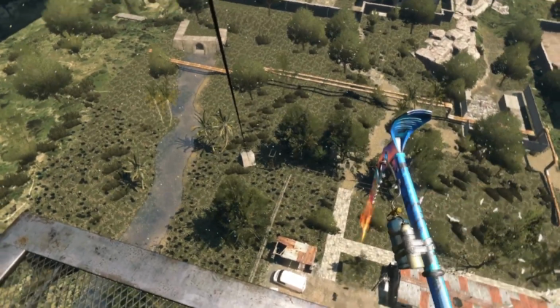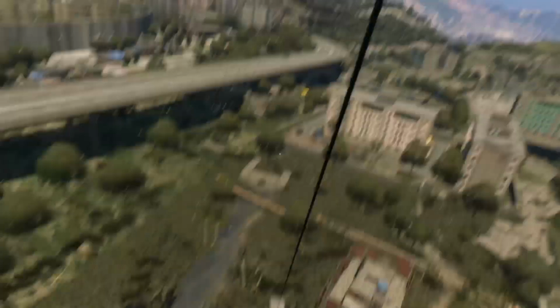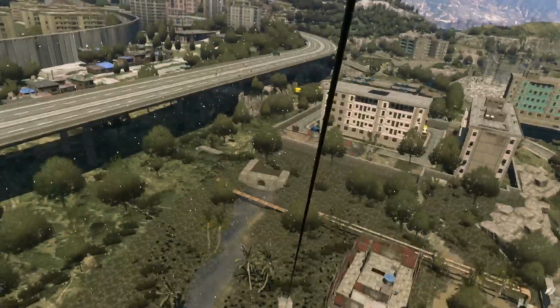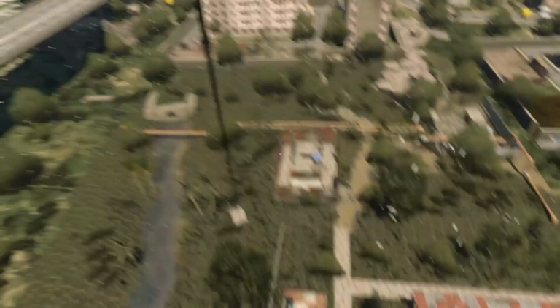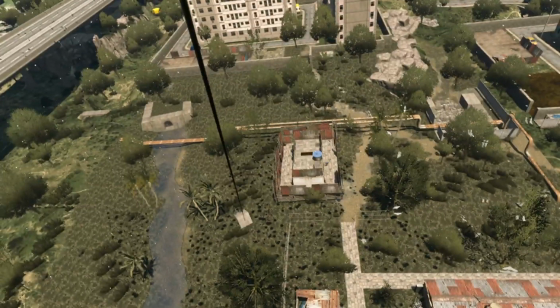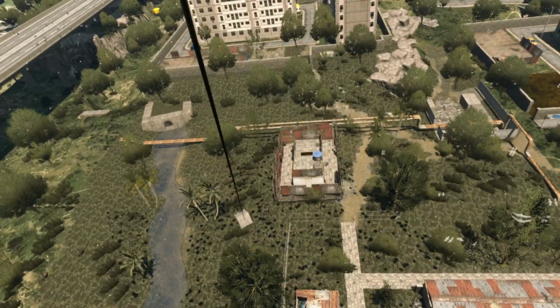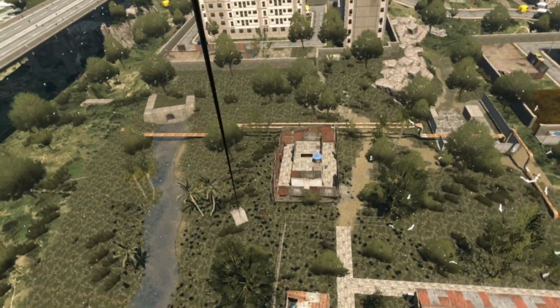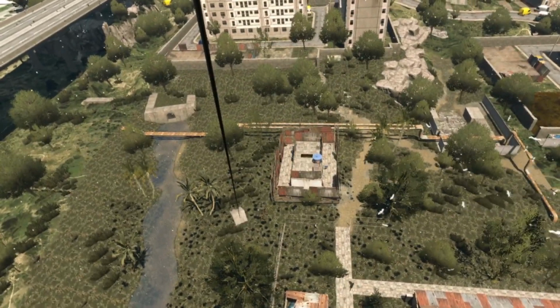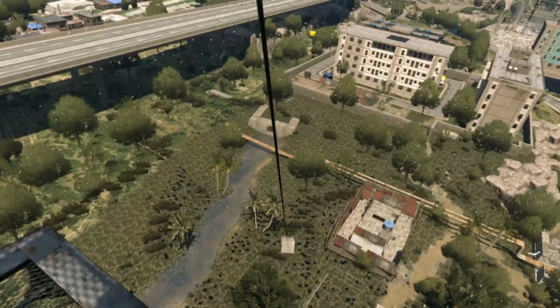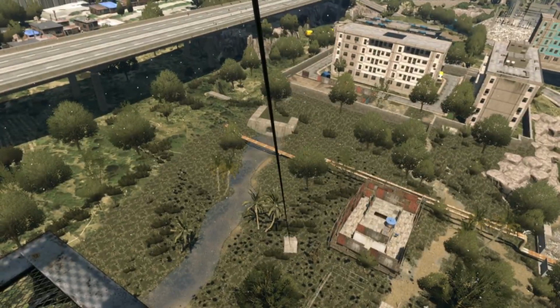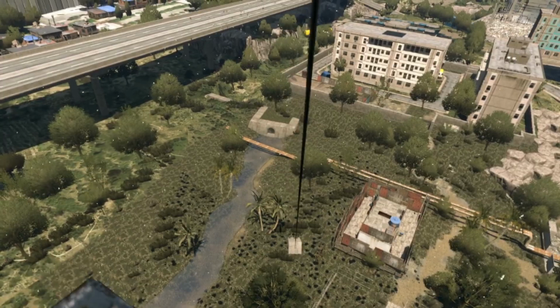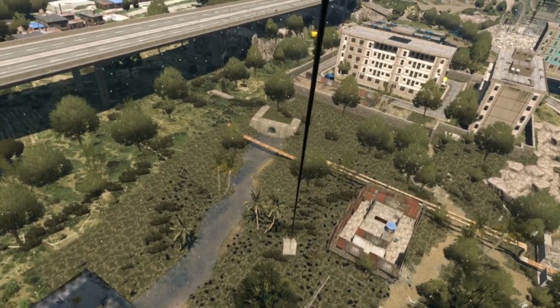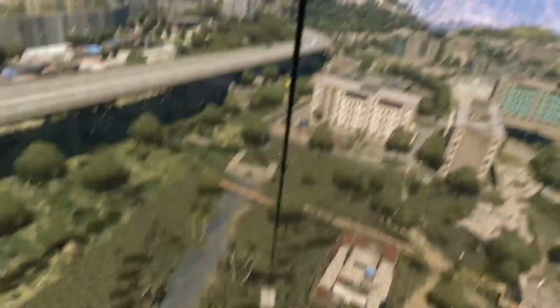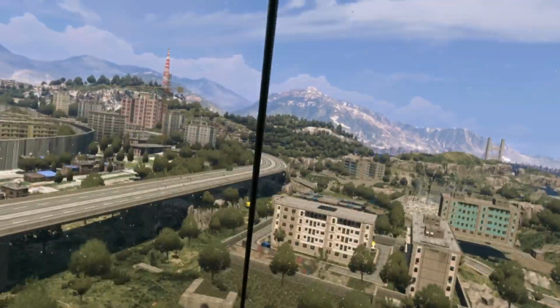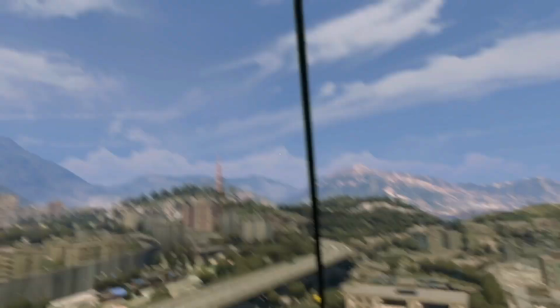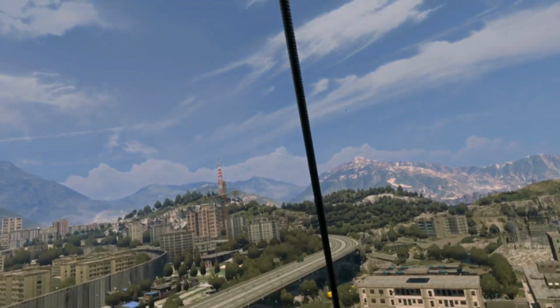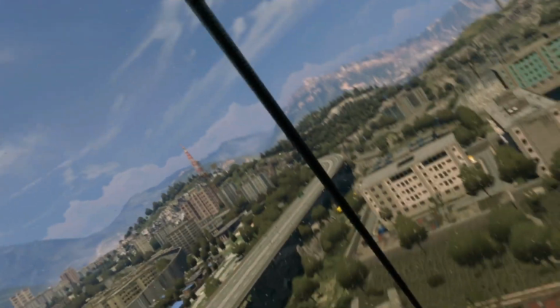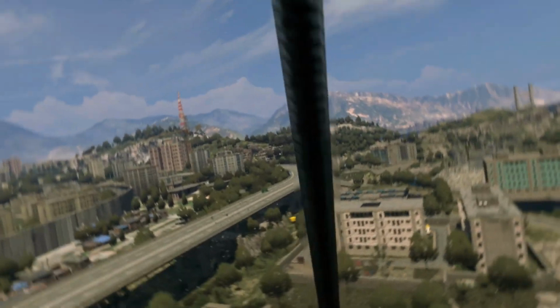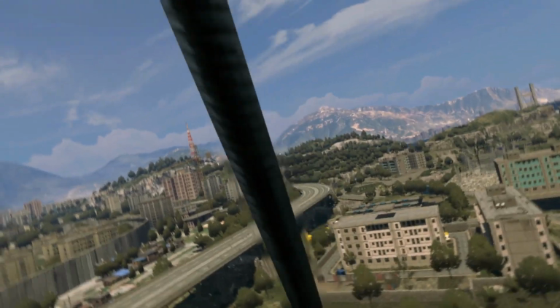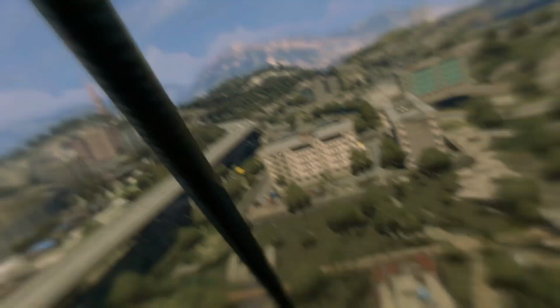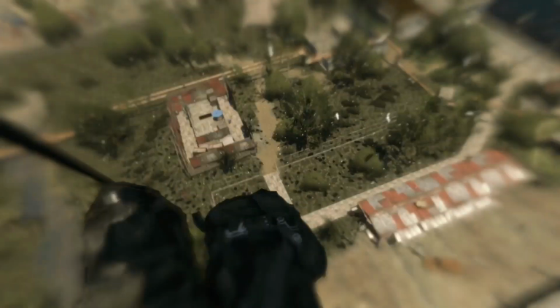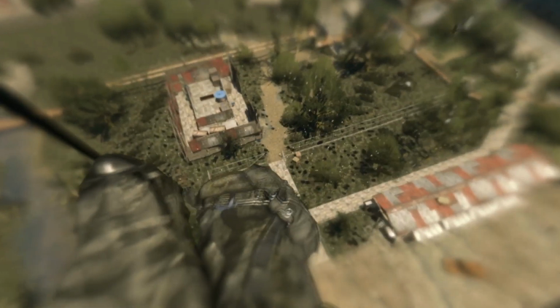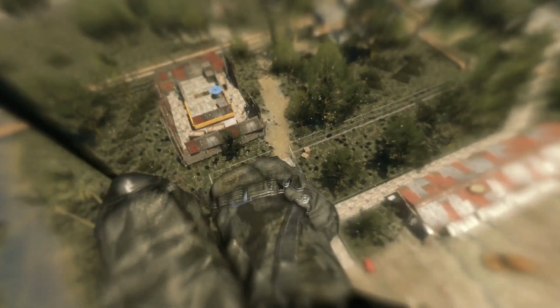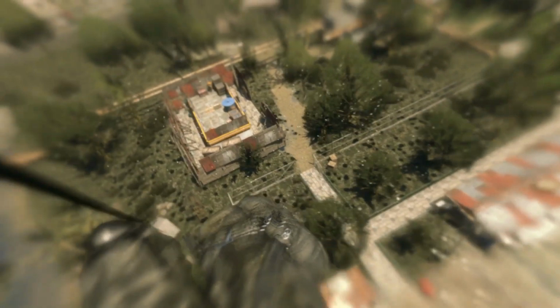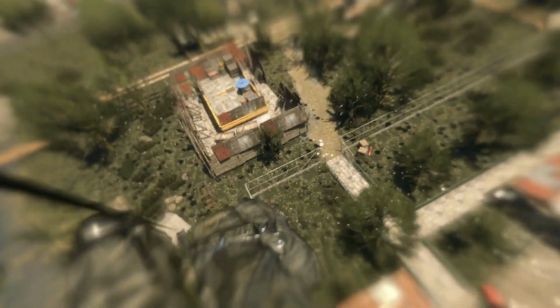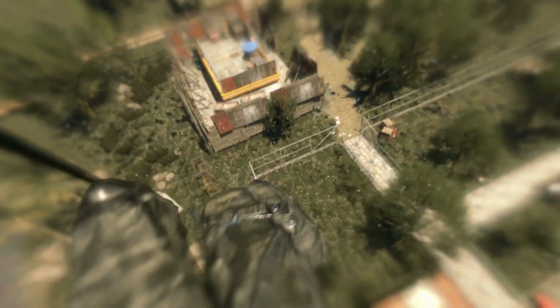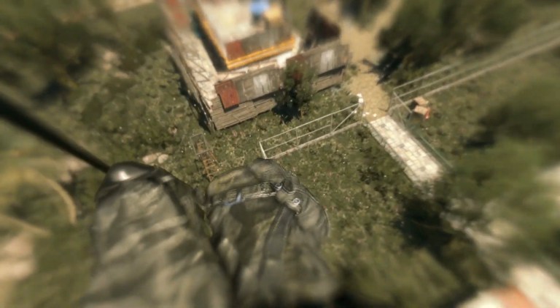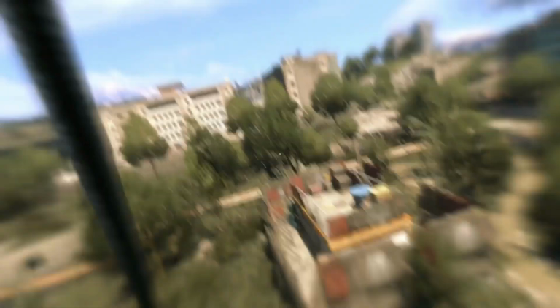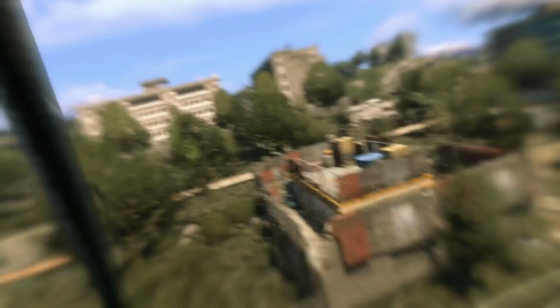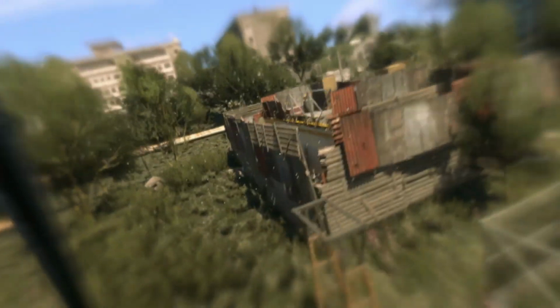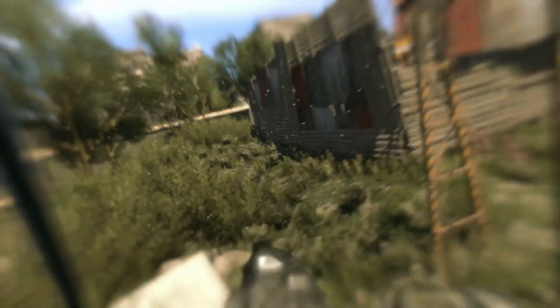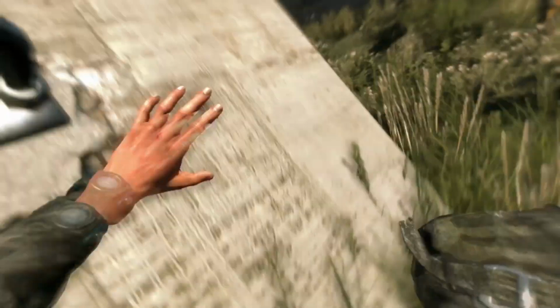But look at the same spot now. The trees have been replaced by a new bandit outpost, and this zip wire could be a perfect ambush point for when the bandits are actually there.